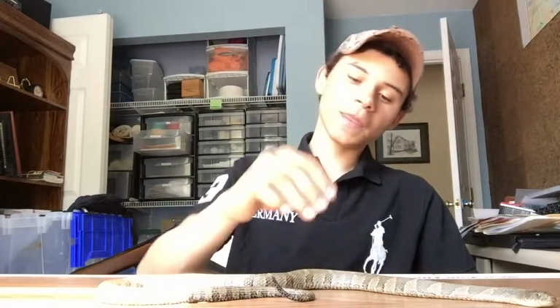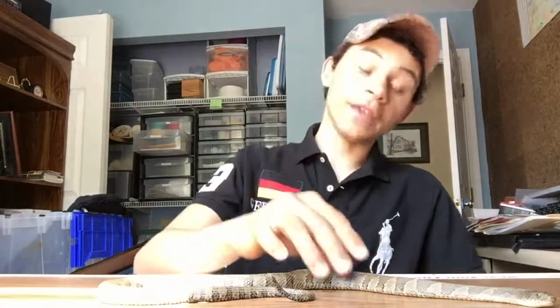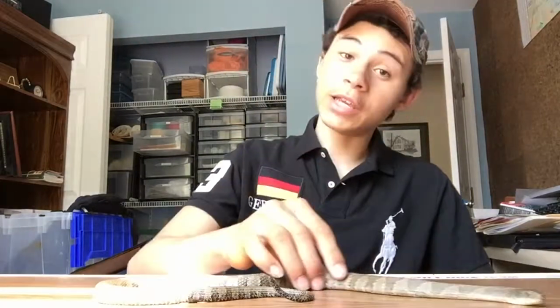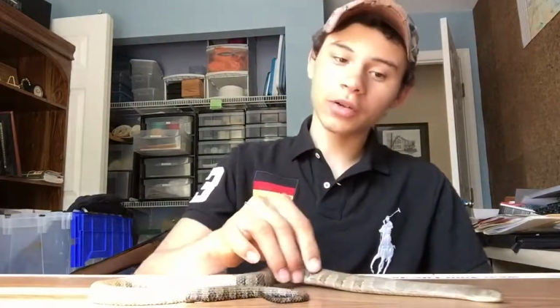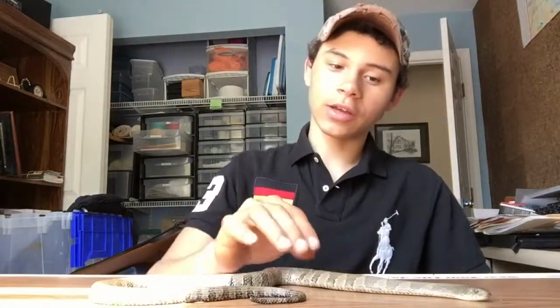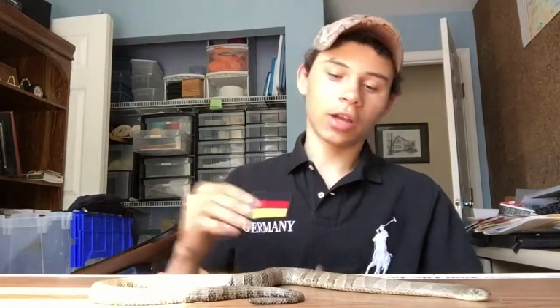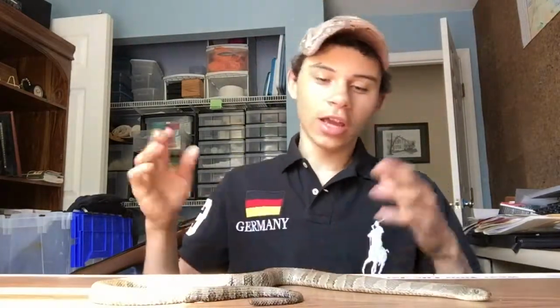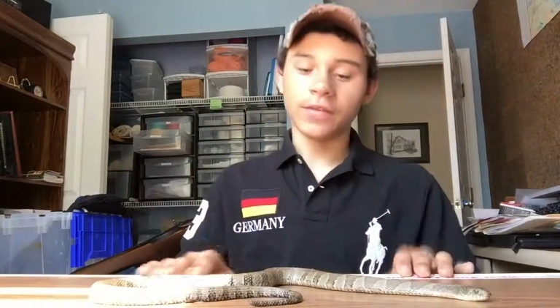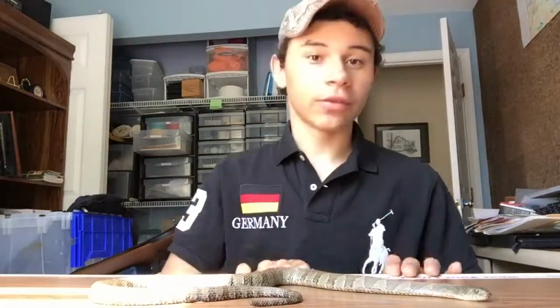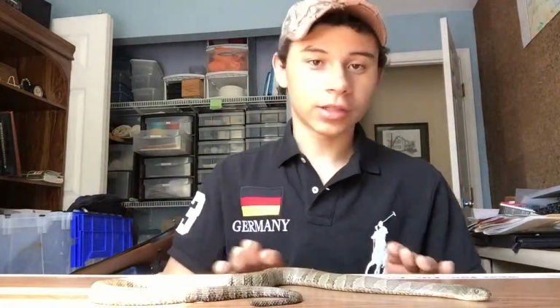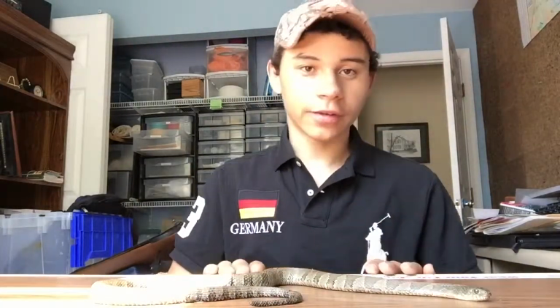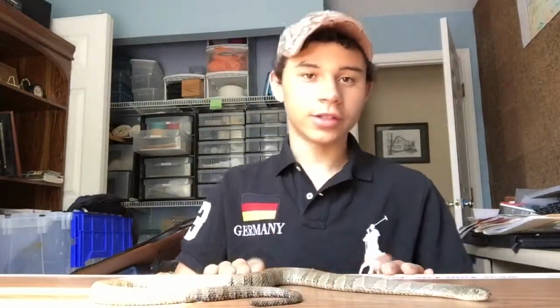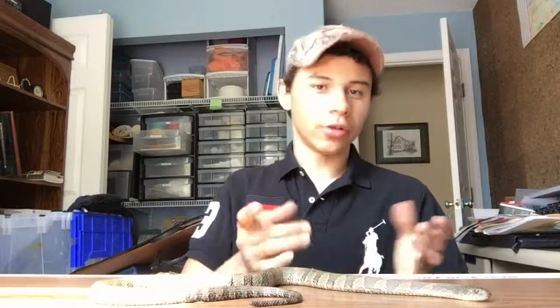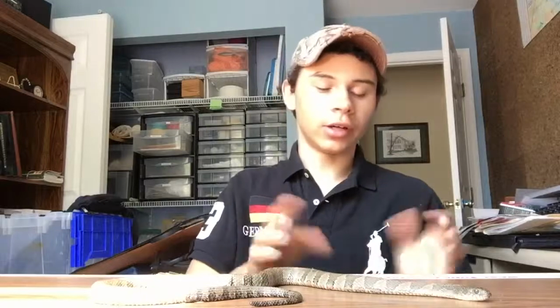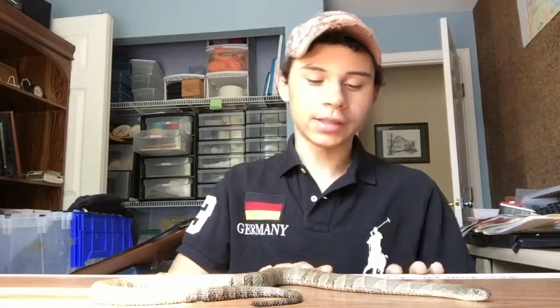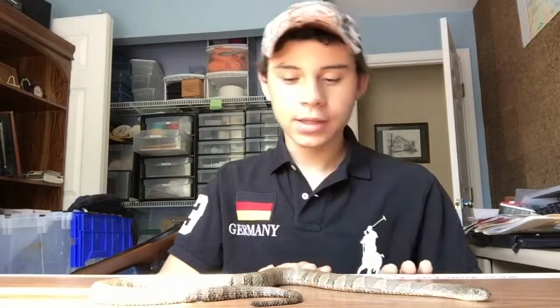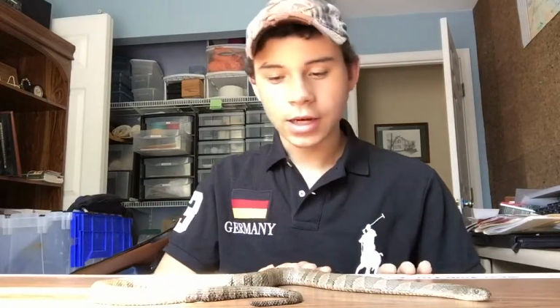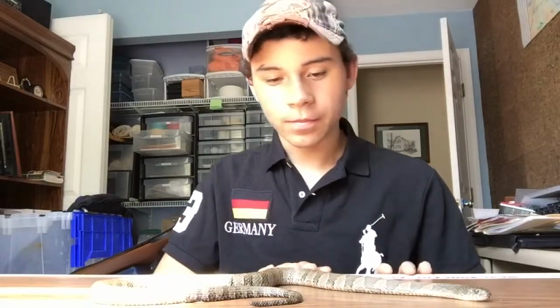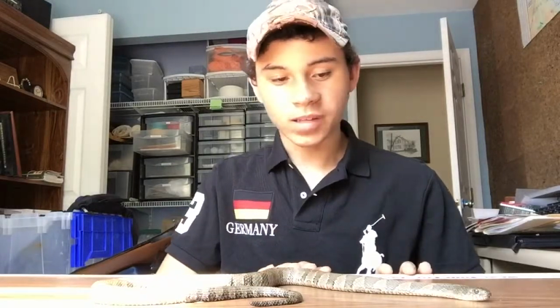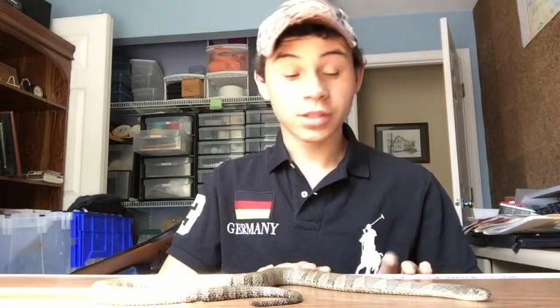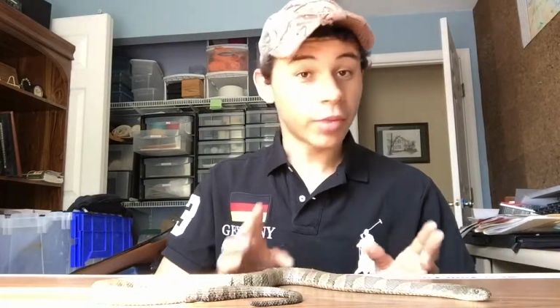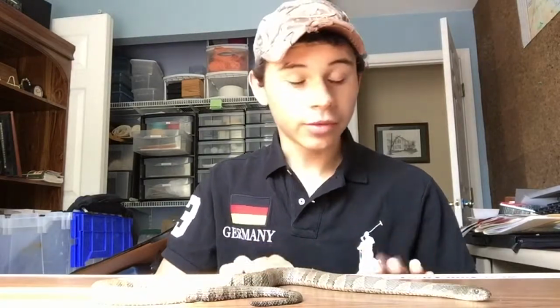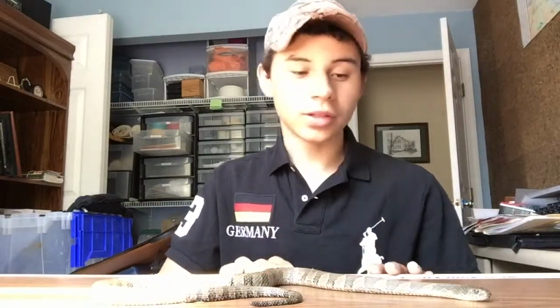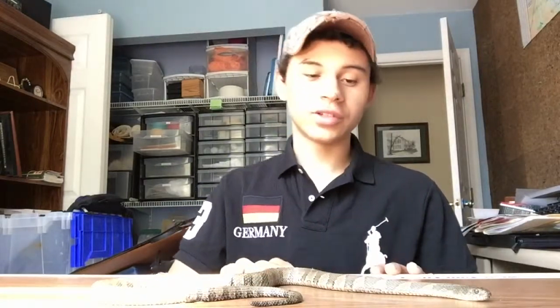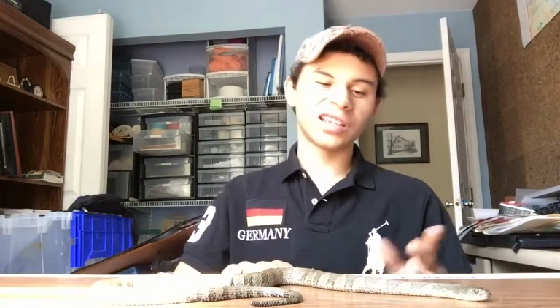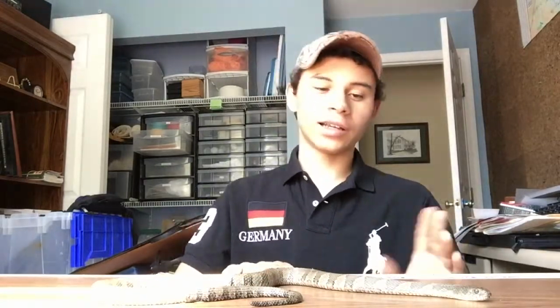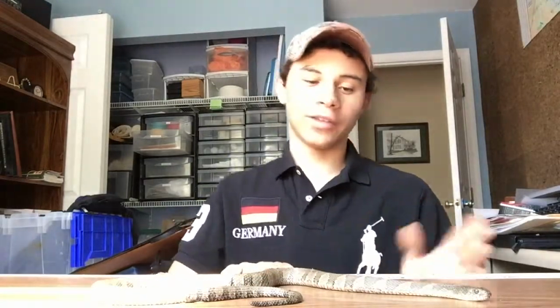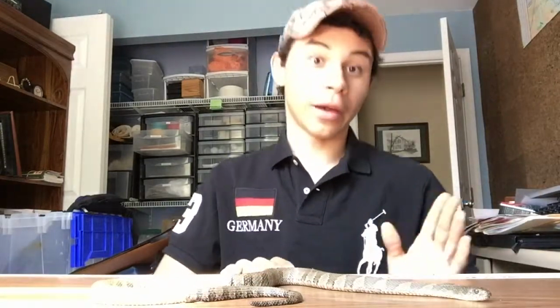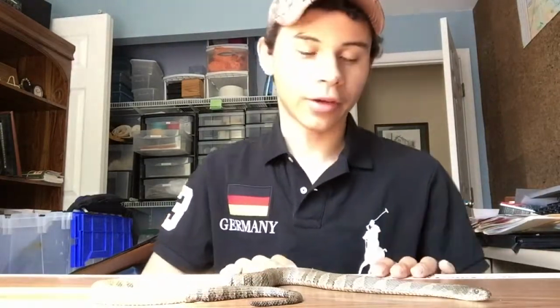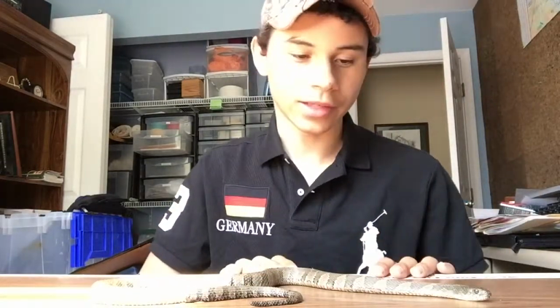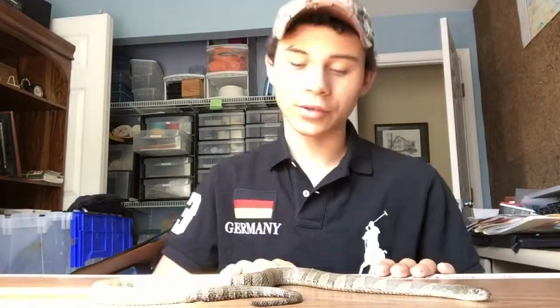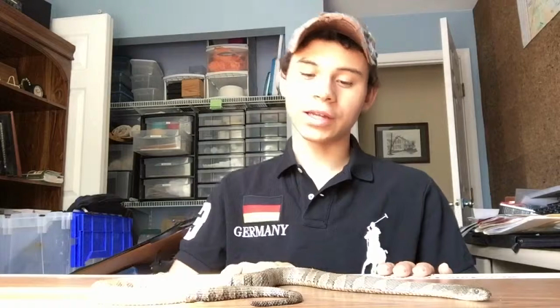They feed mostly on fish, frogs, crayfish — crawdads — sometimes small mammals, just things that can fit their mouth around, just like most snakes.